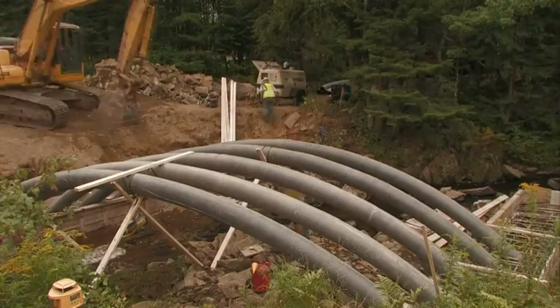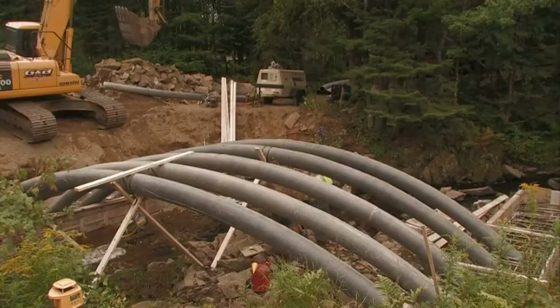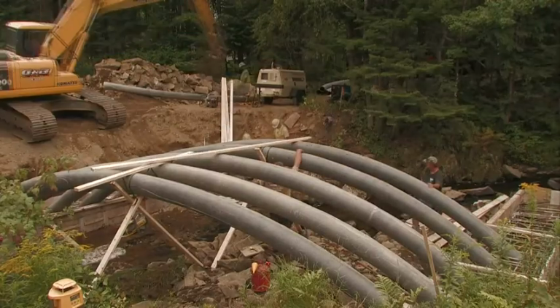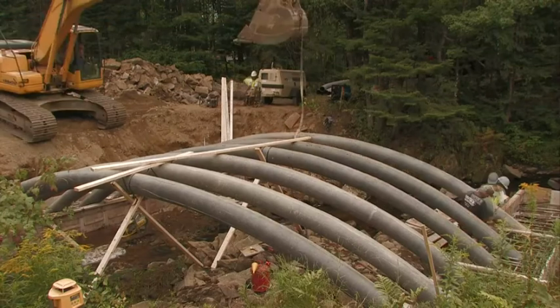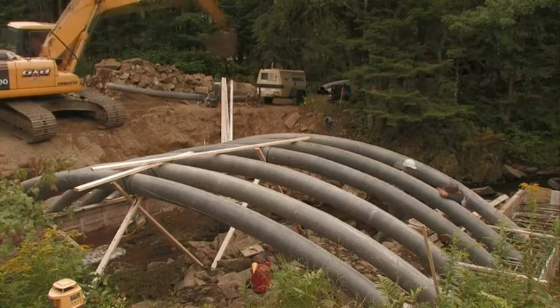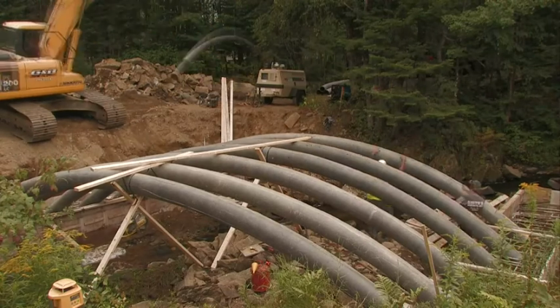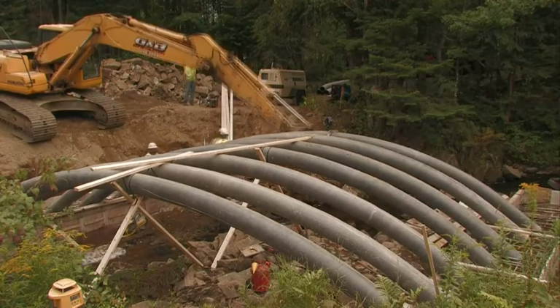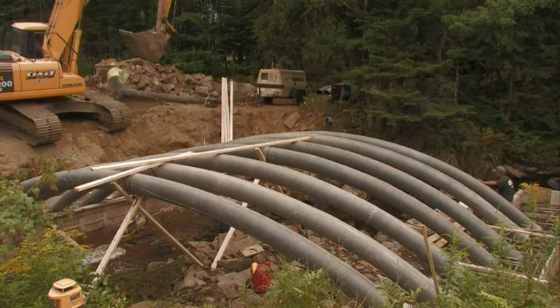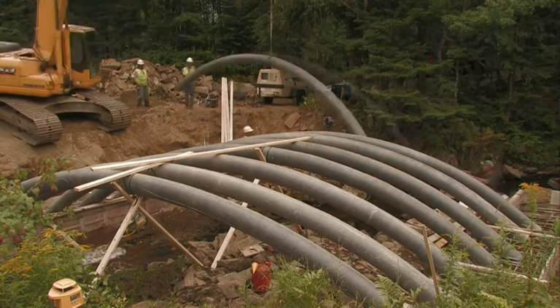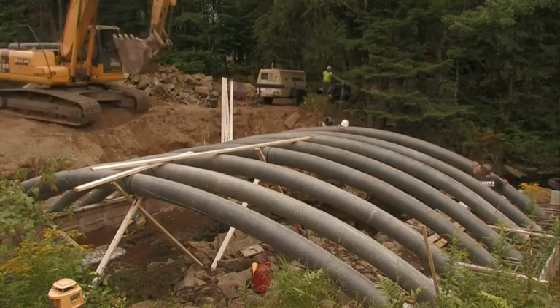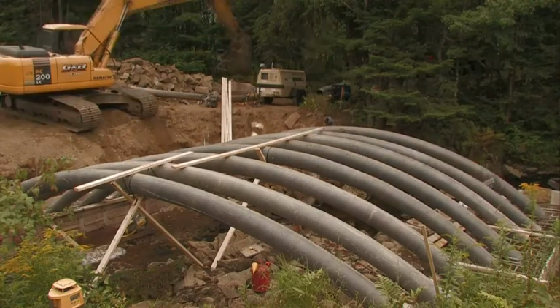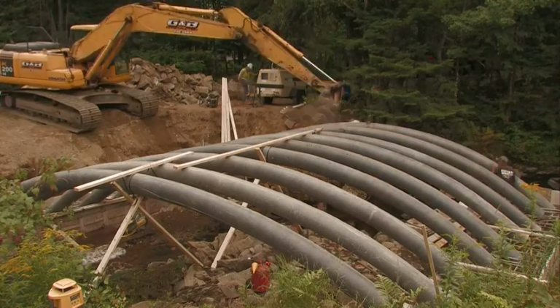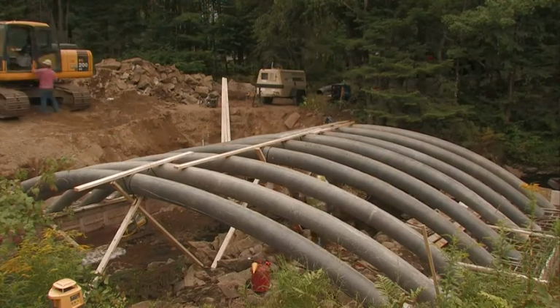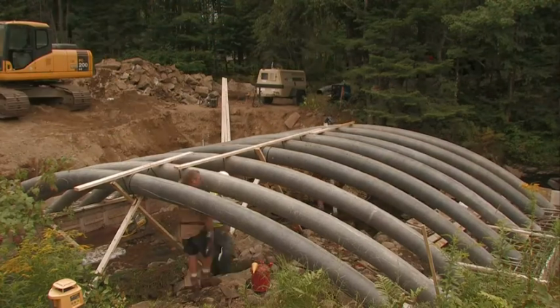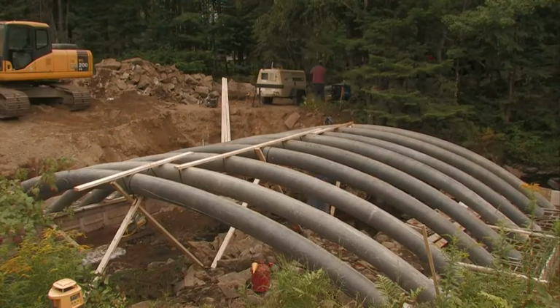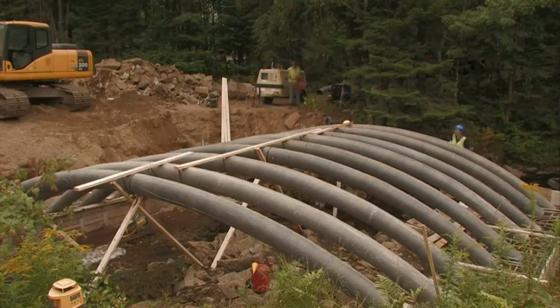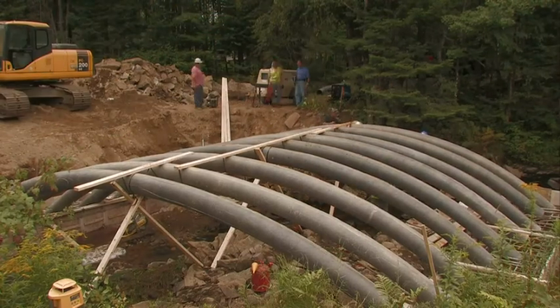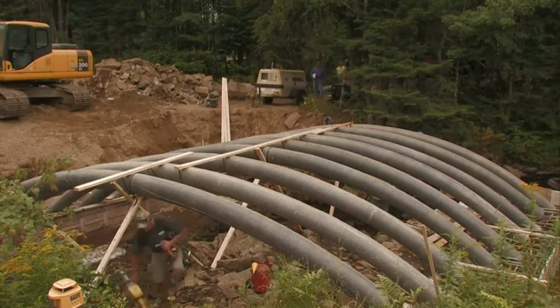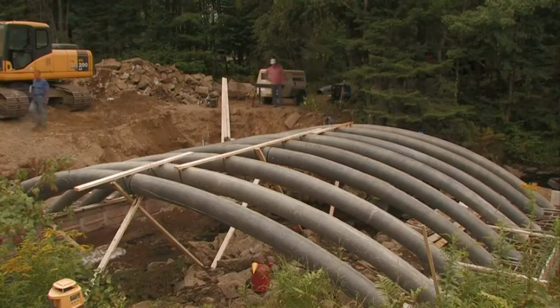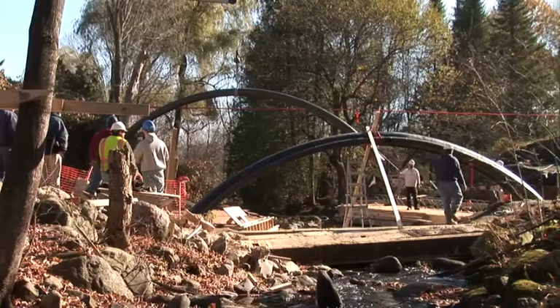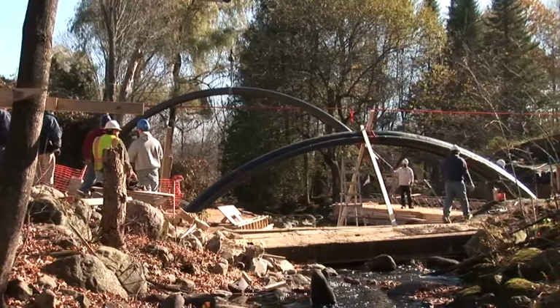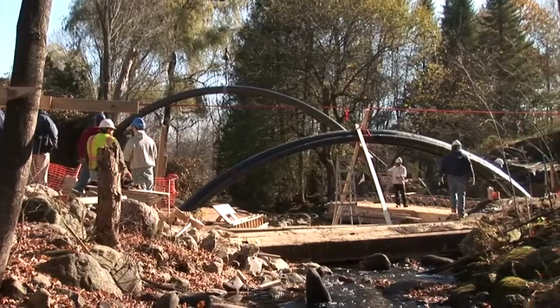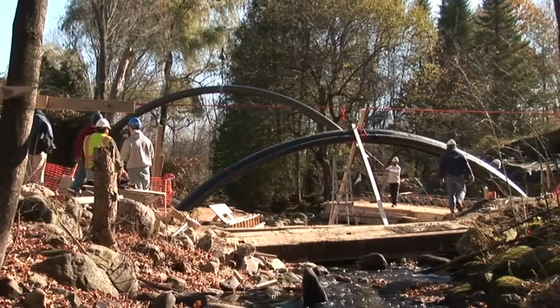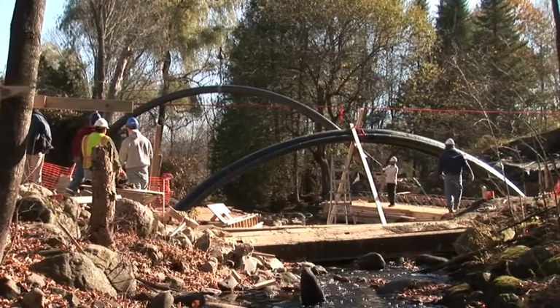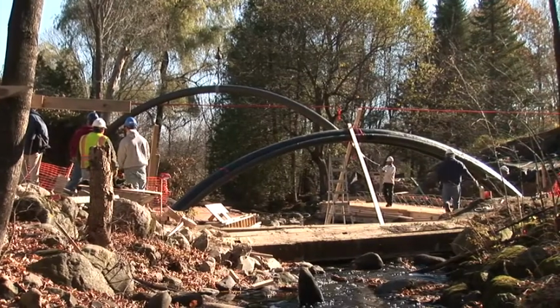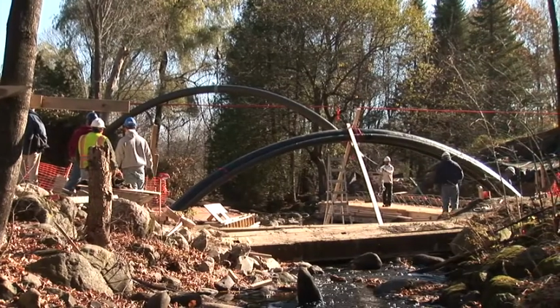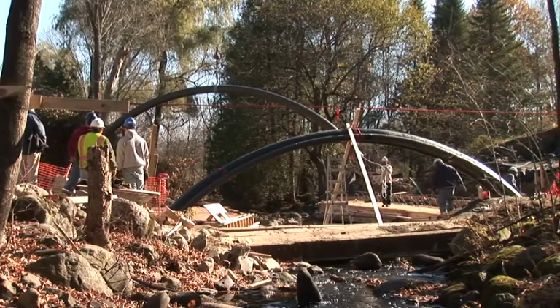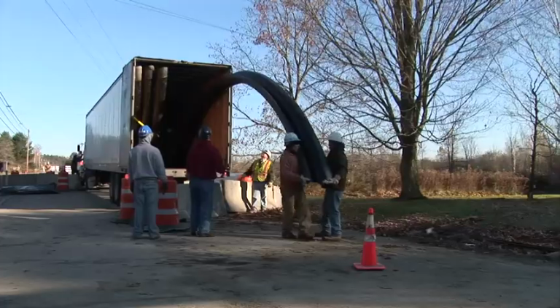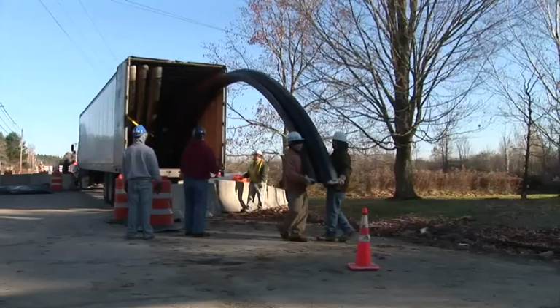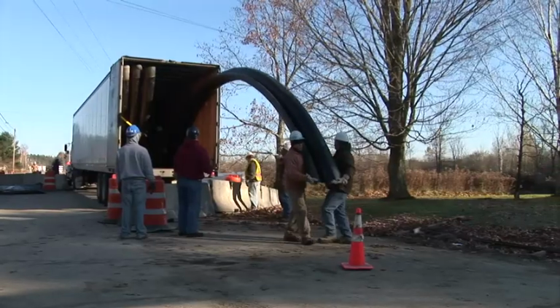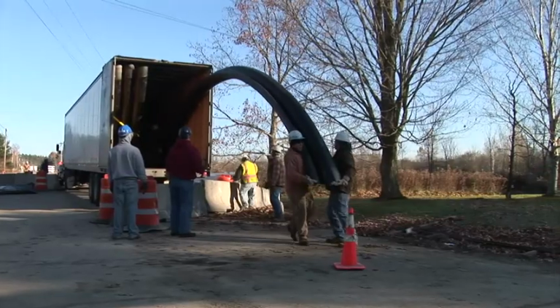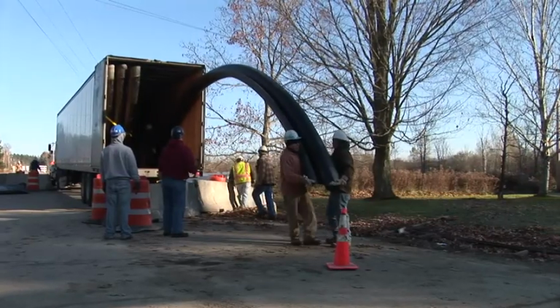And it's very easy to assemble for the crew. It doesn't require the level of skills that you would have with traditional bridges with heavy materials that have to be lifted into place.